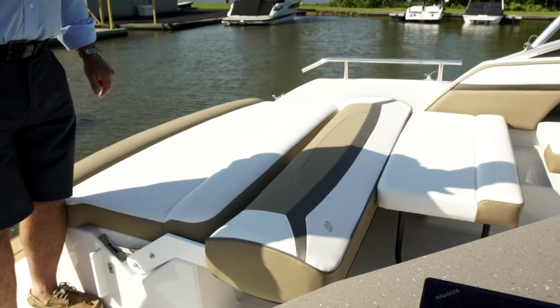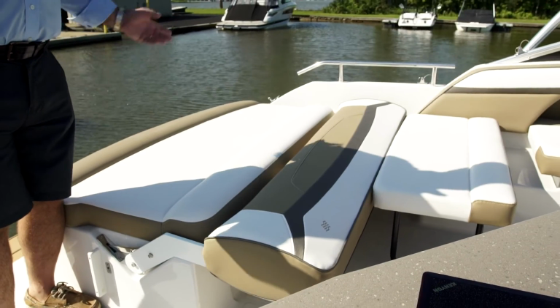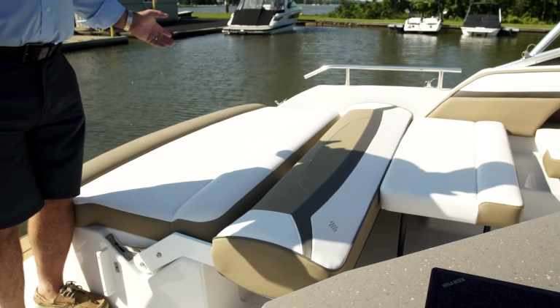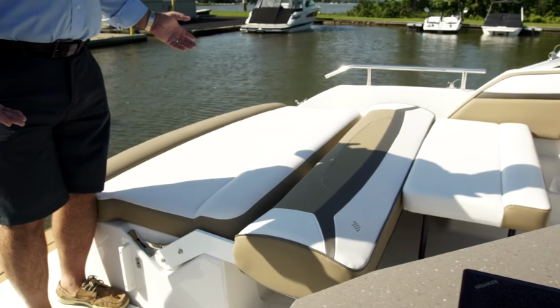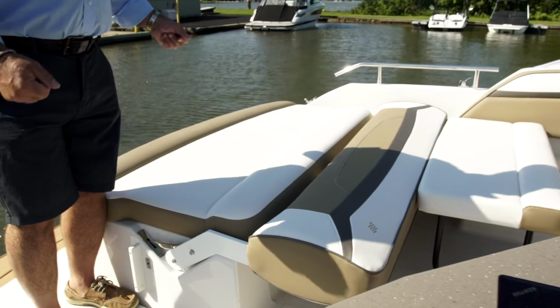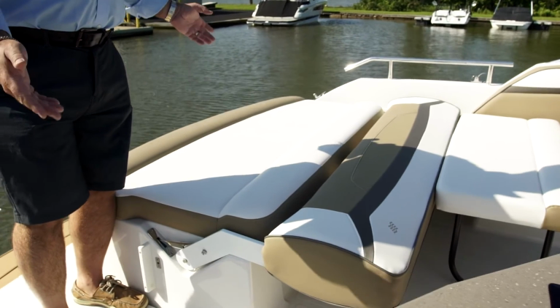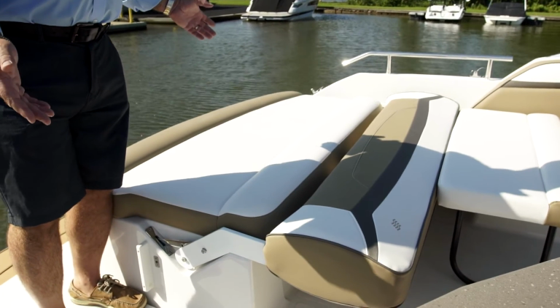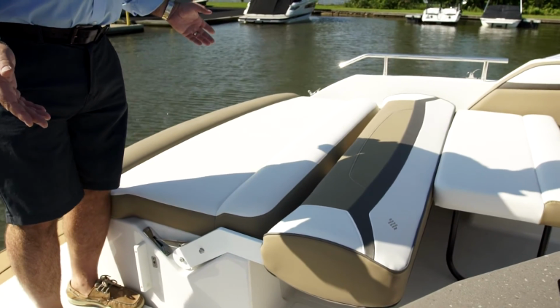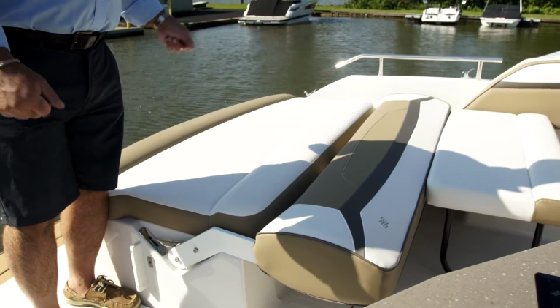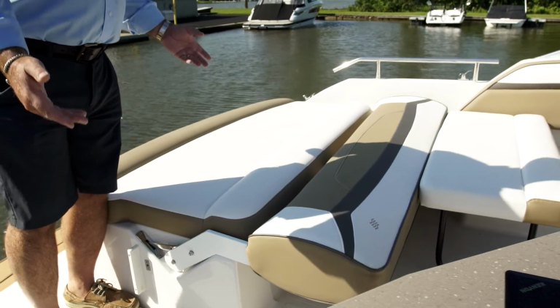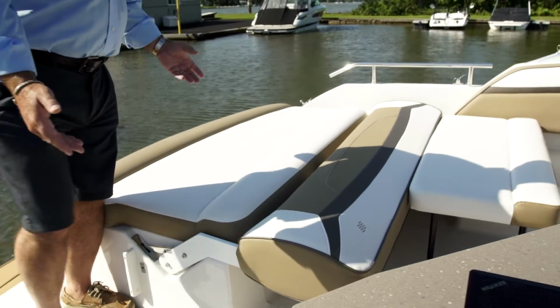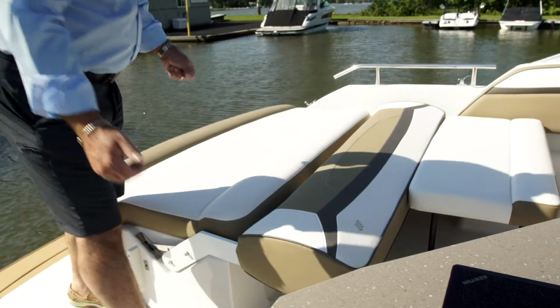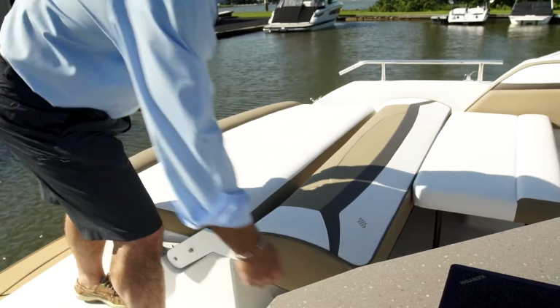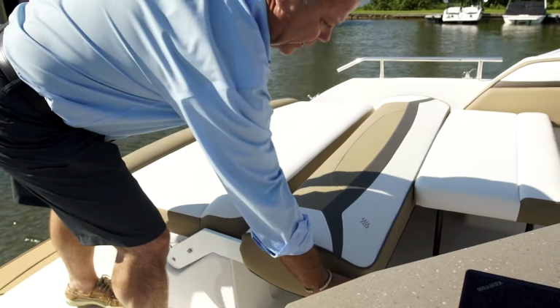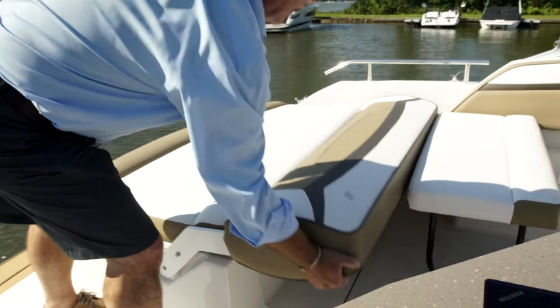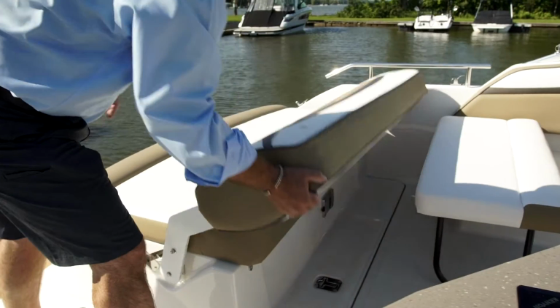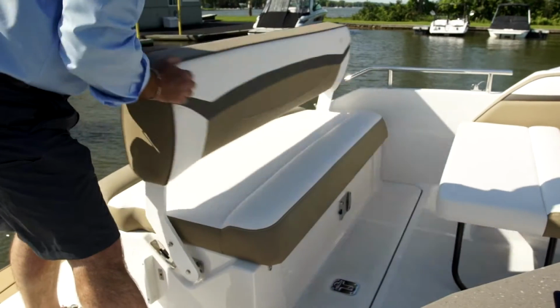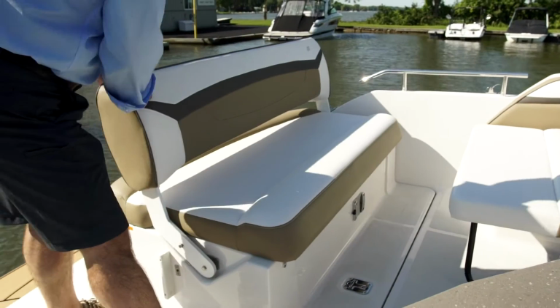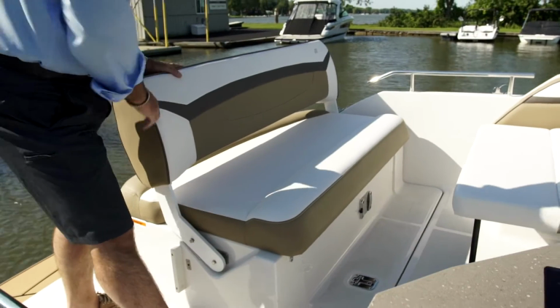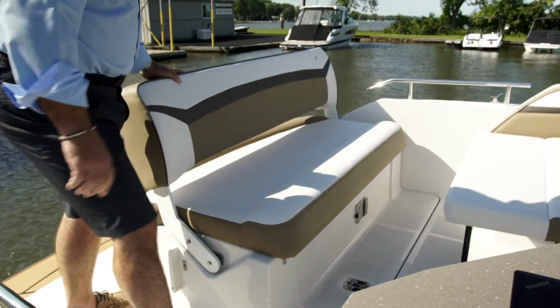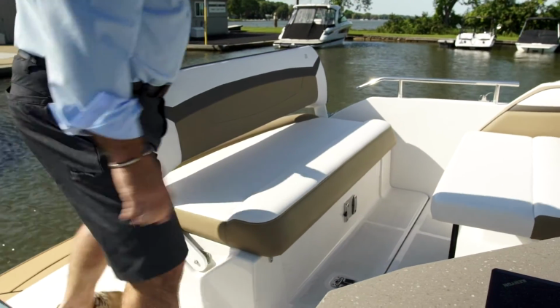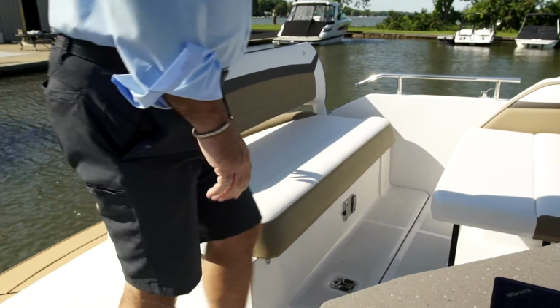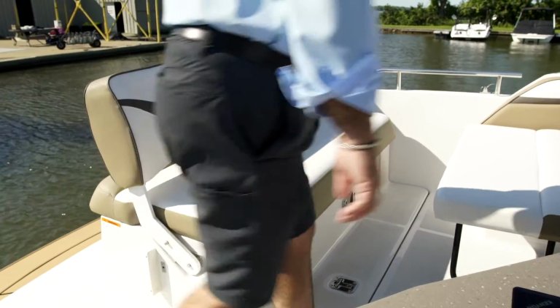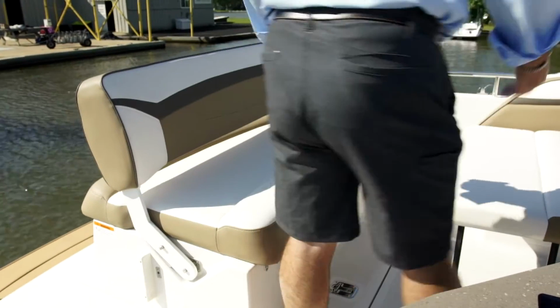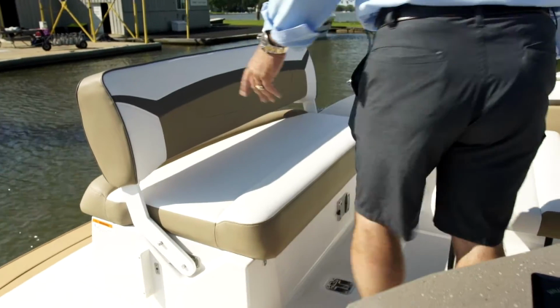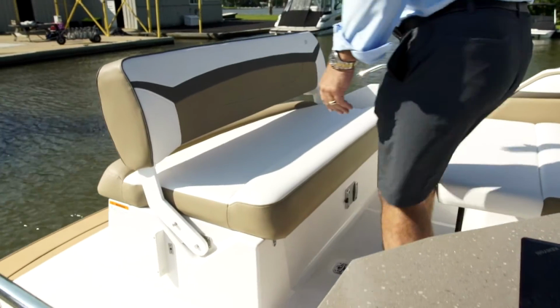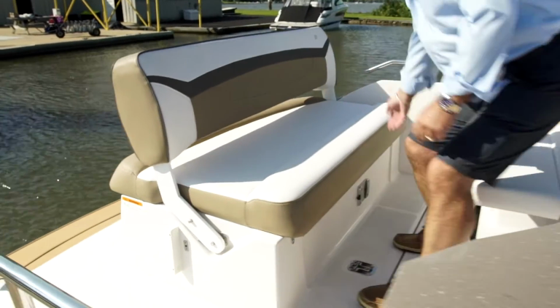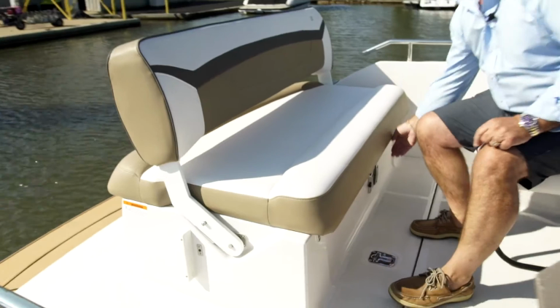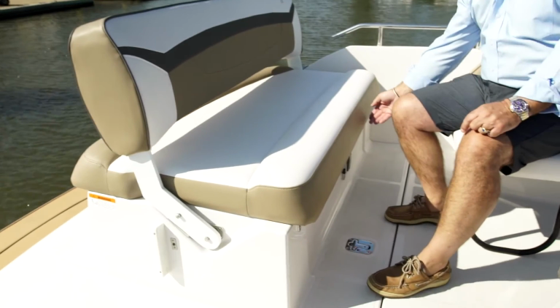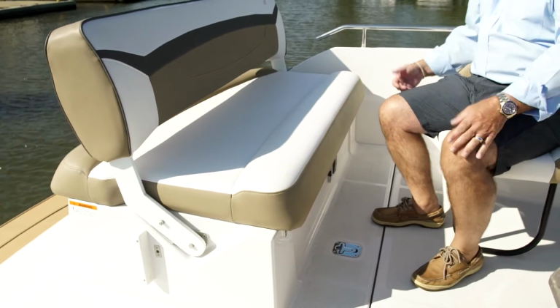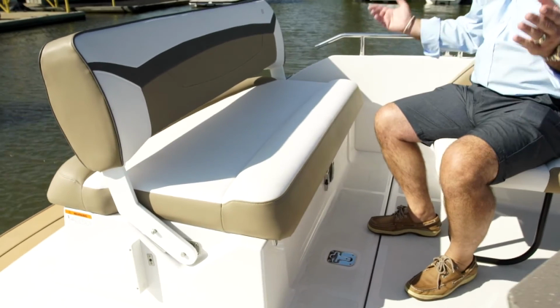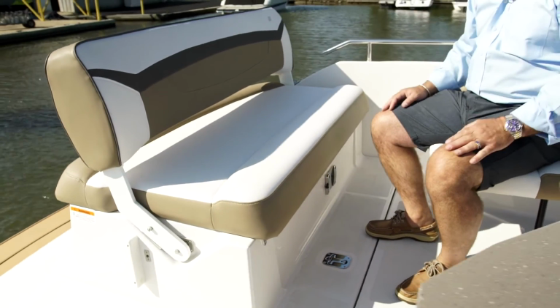To convert from a sun lounge to an entertainment or dining area it's as simple as this. You raise this backrest up, put it into place, you come over here, the table mounts here and you're ready to go.